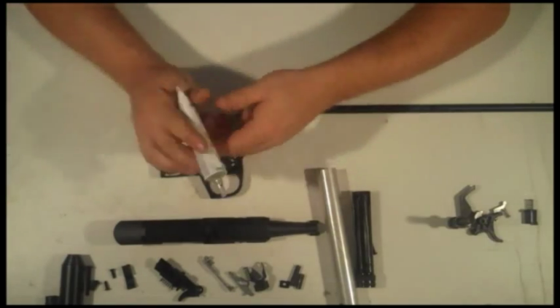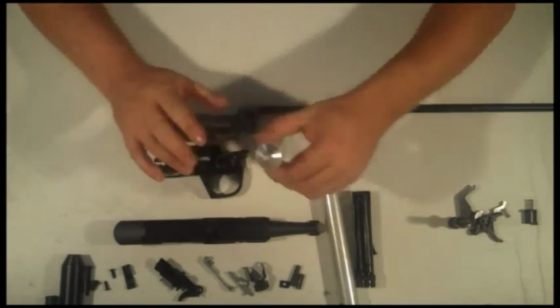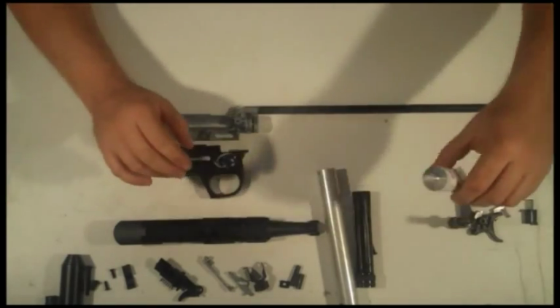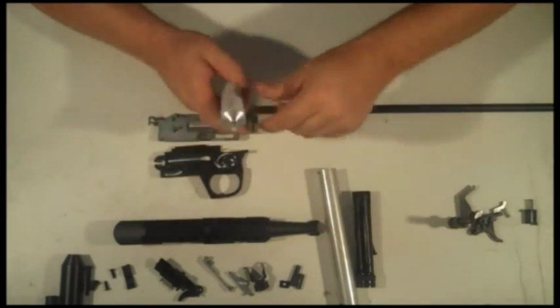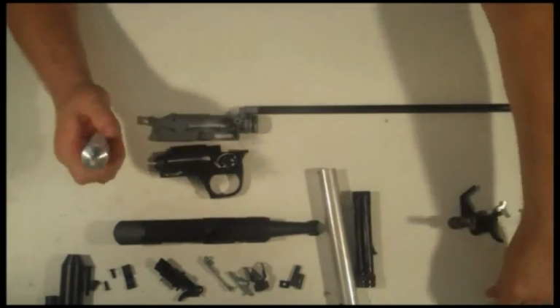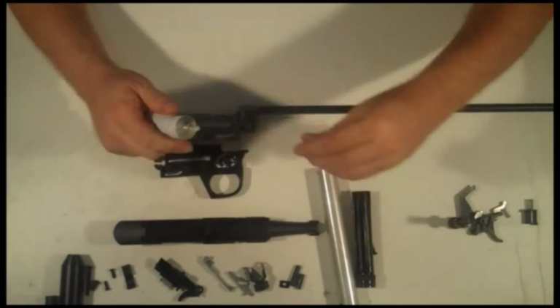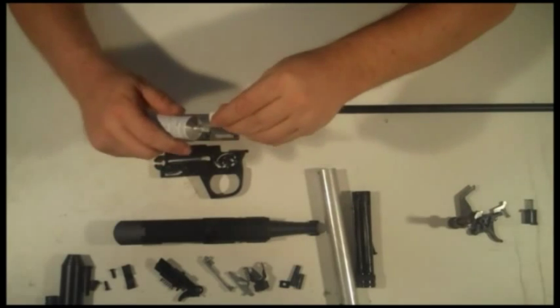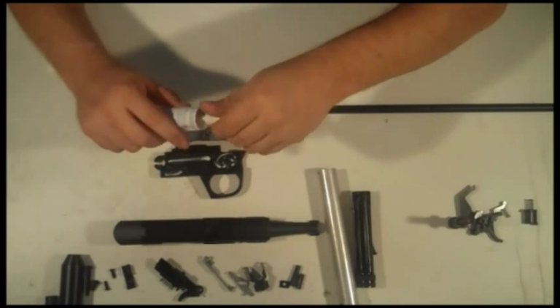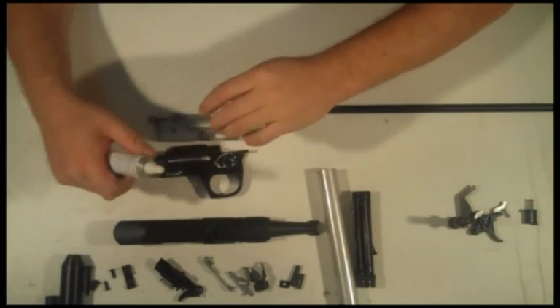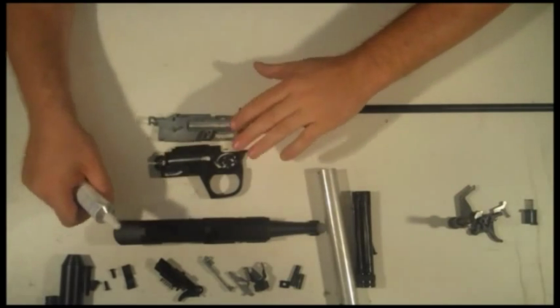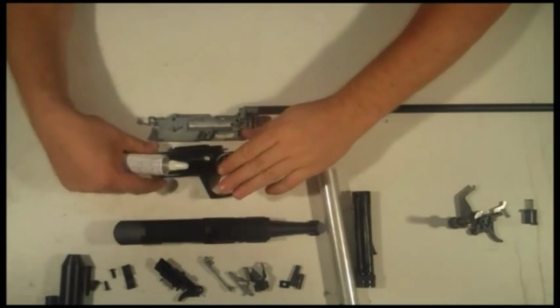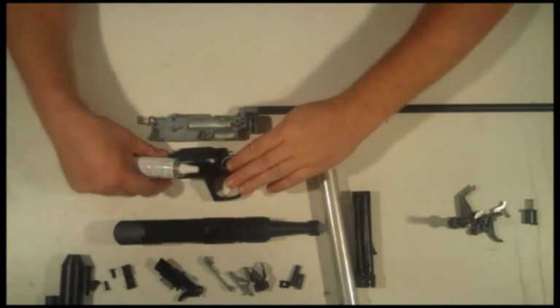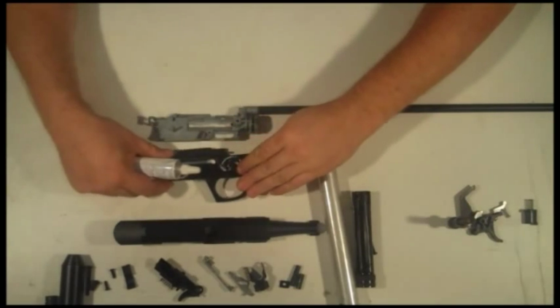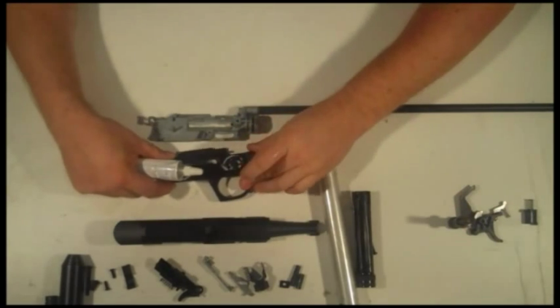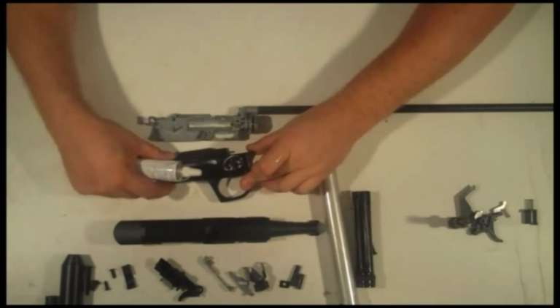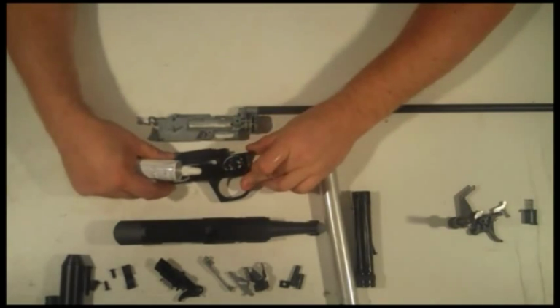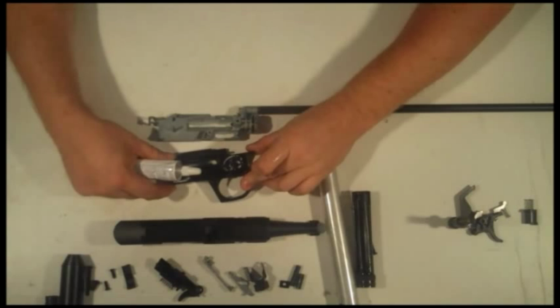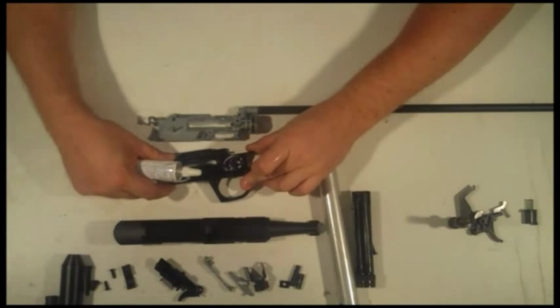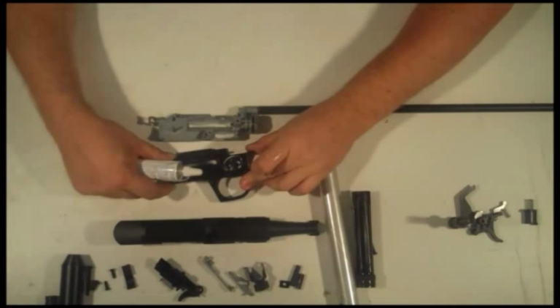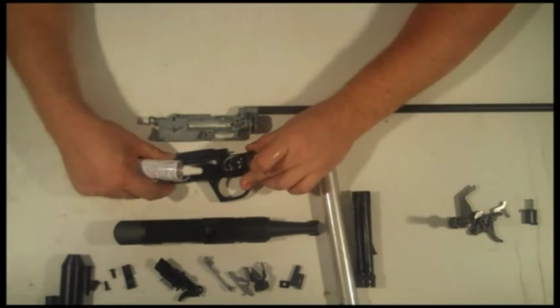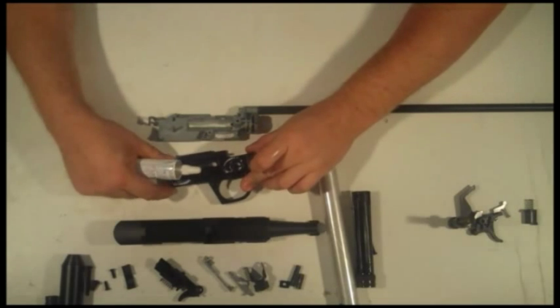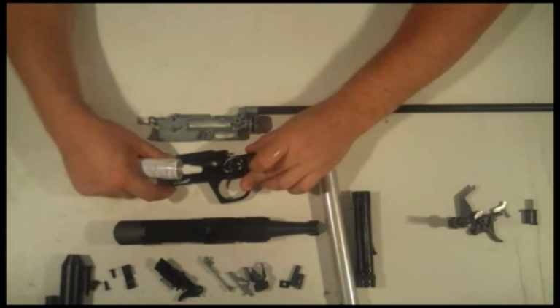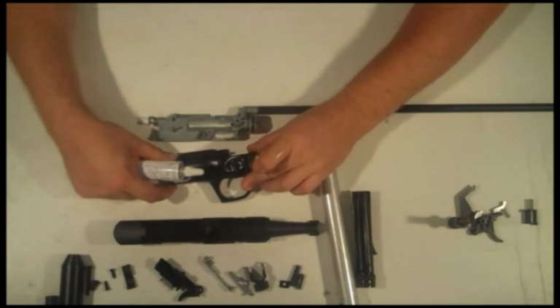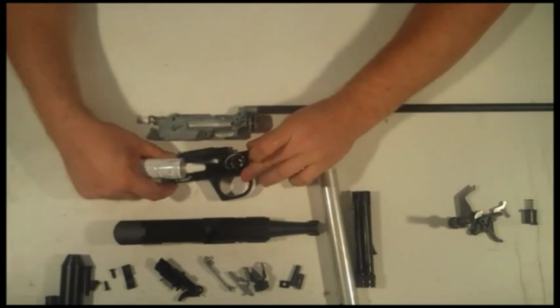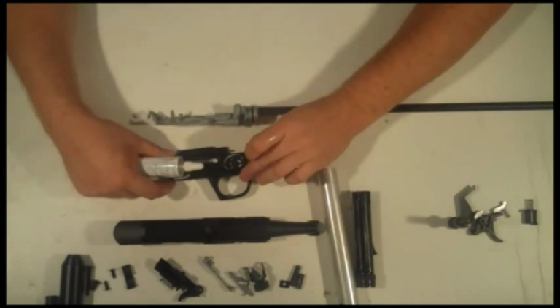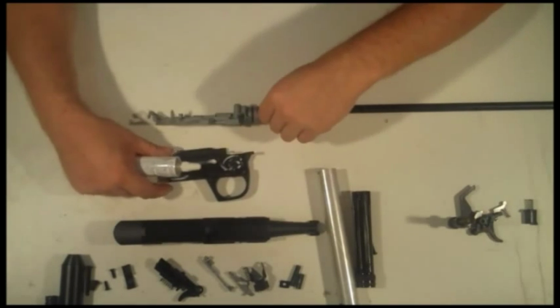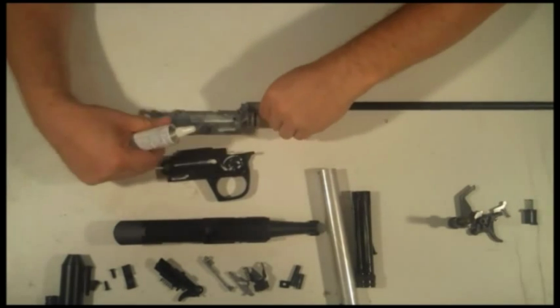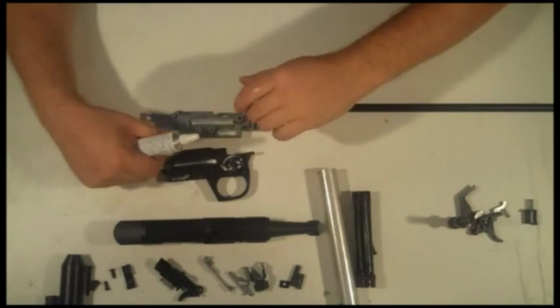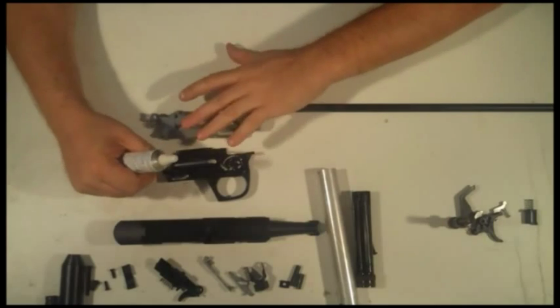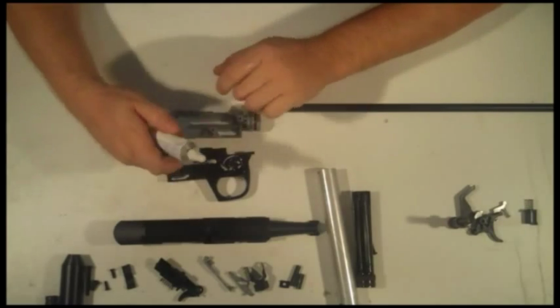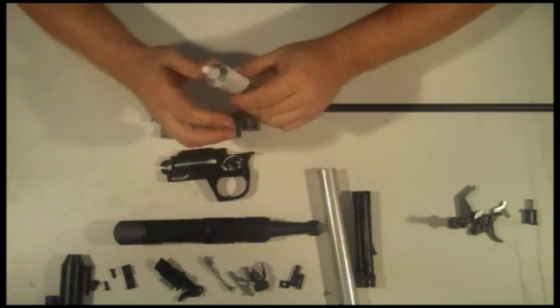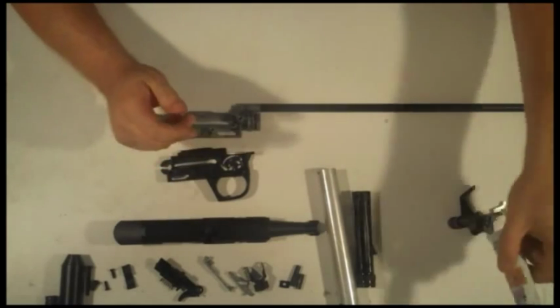I've noticed with the newer rifles, Daisy only does the one side here — your trigger housing. It only does the trigger housing. I find it a little bit better if you actually do both sides.